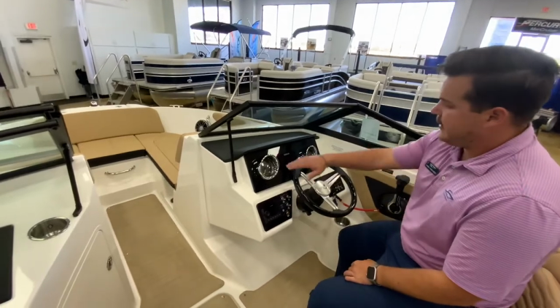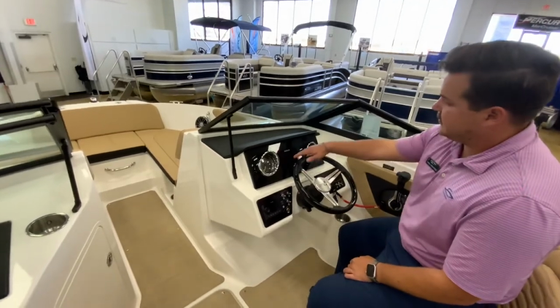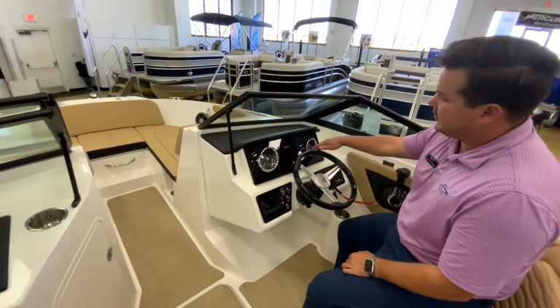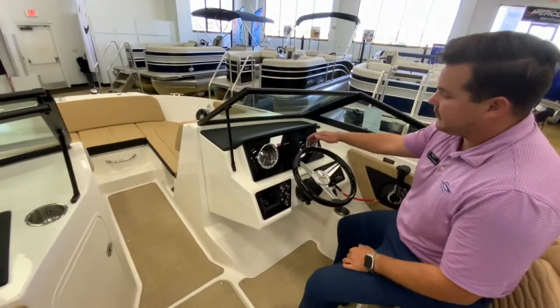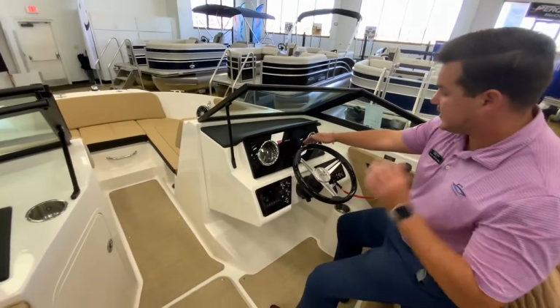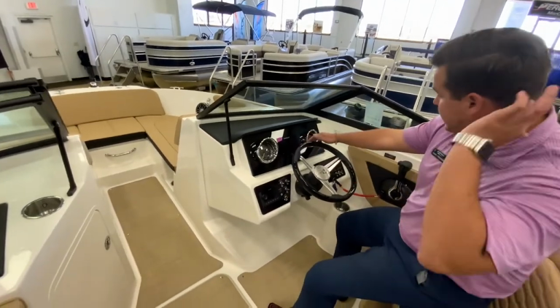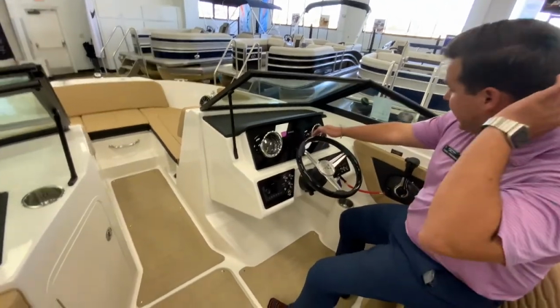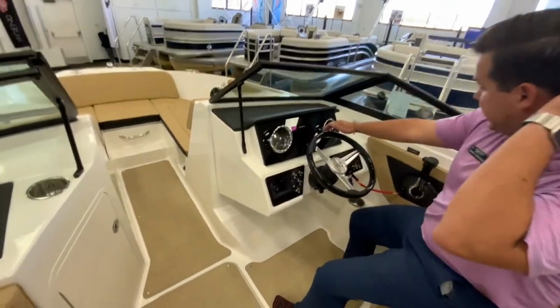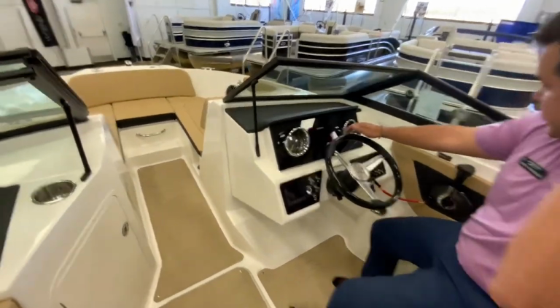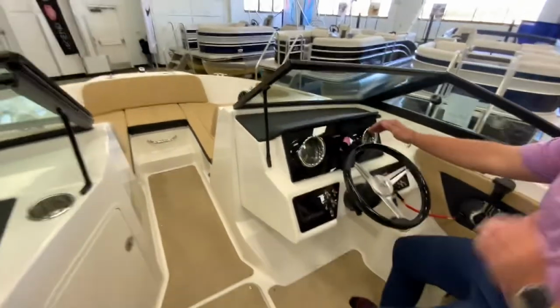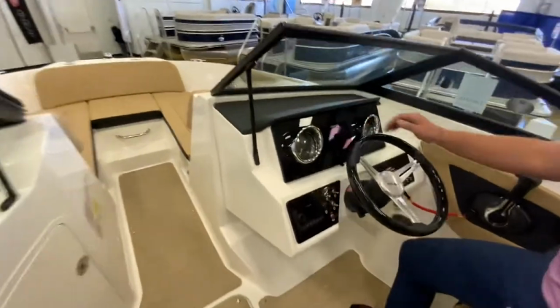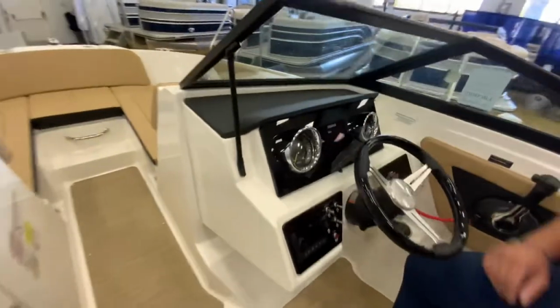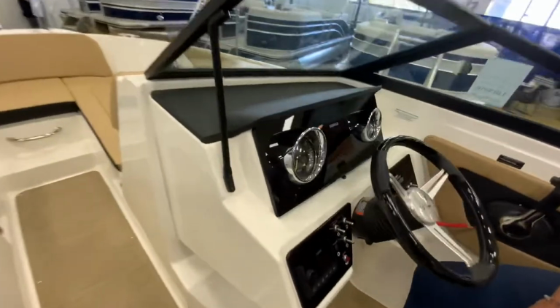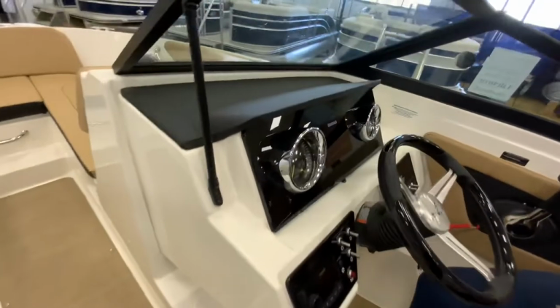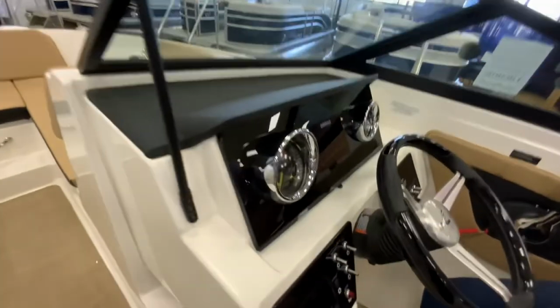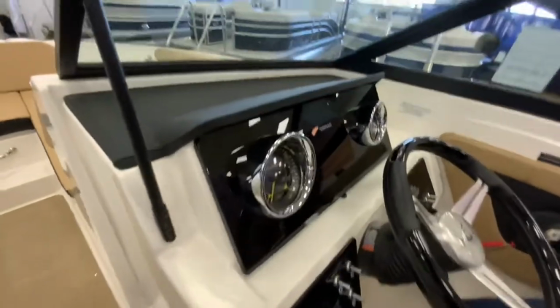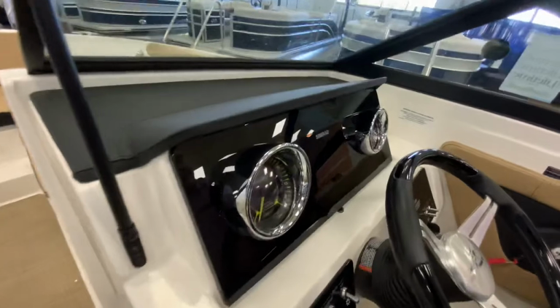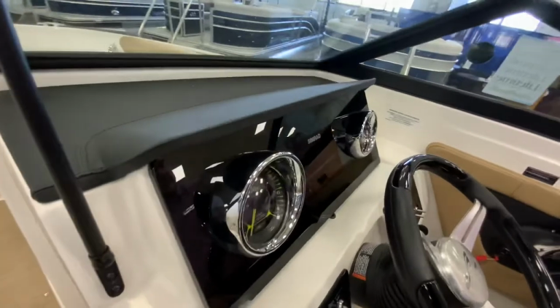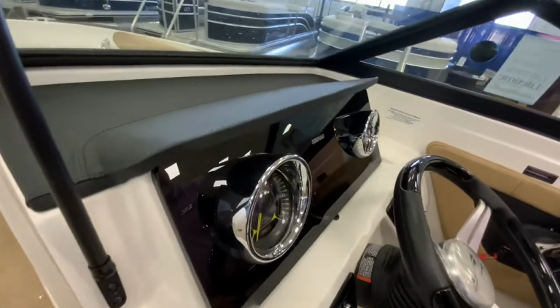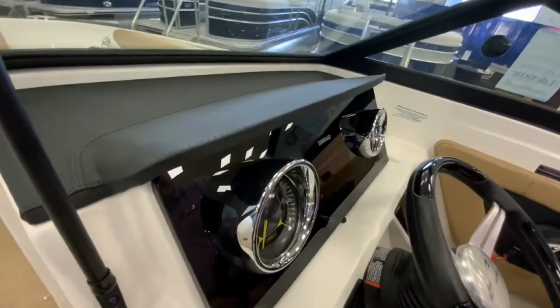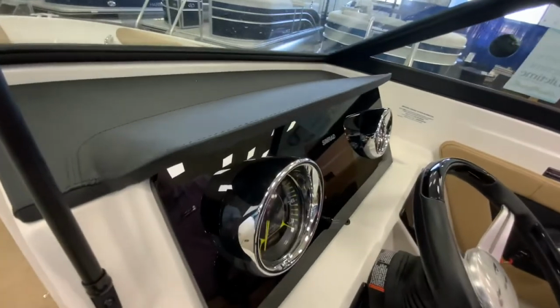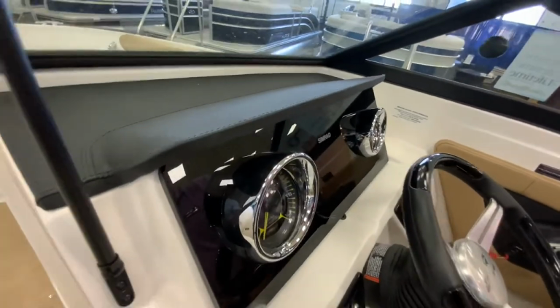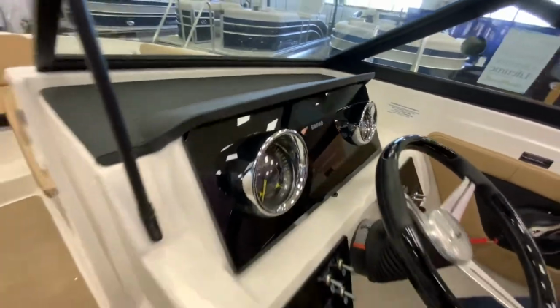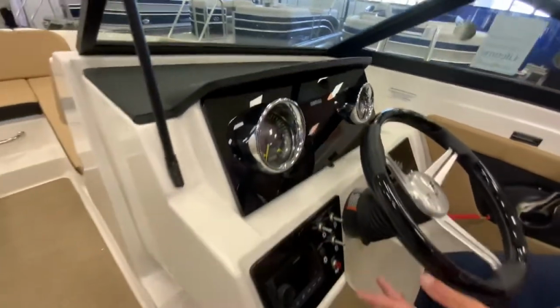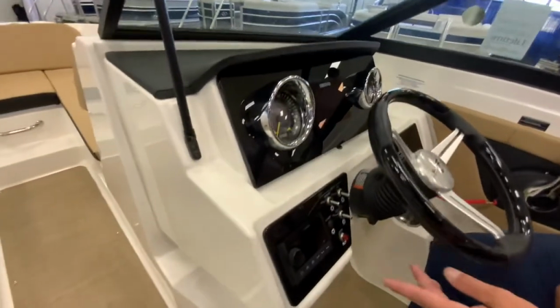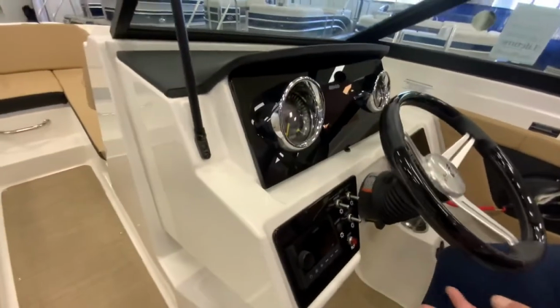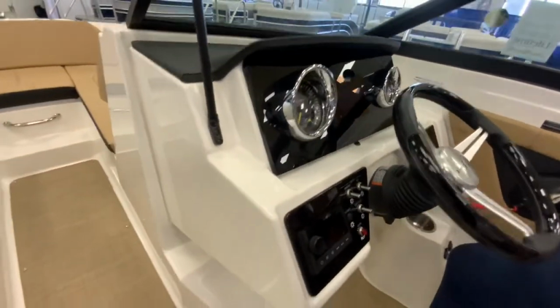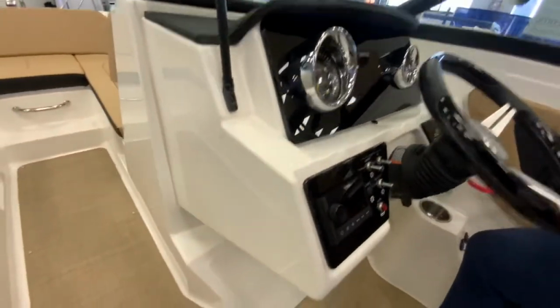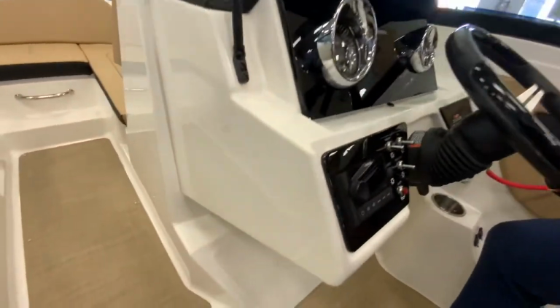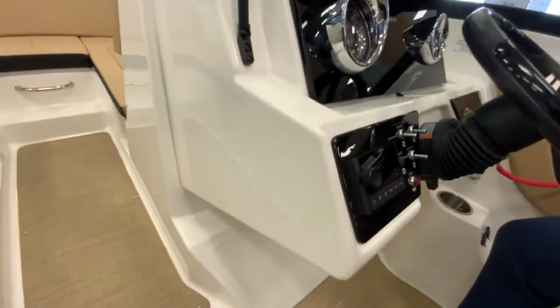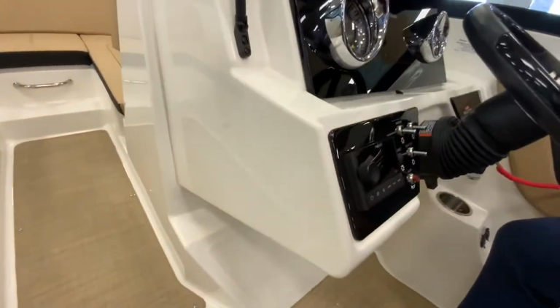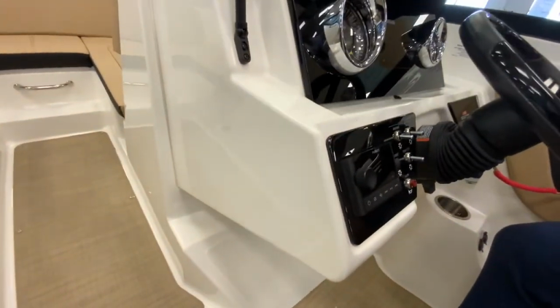You'll see that you have the Simrad 5-inch touchscreen chart plotter fish finder, along with the Fusion 4-speaker stereo system.